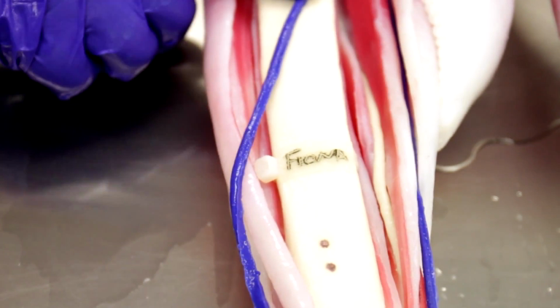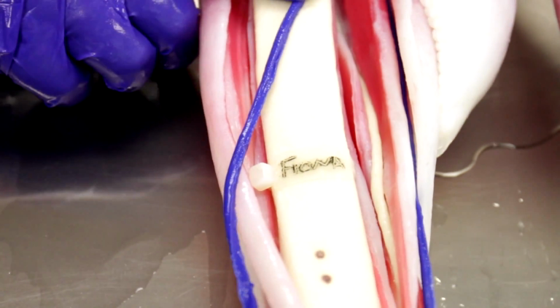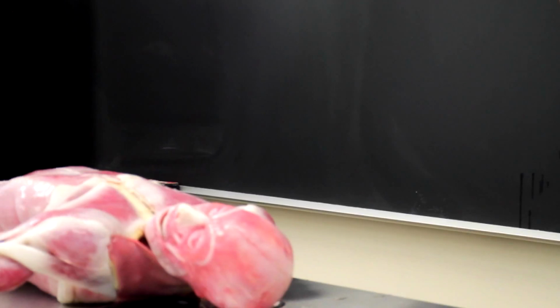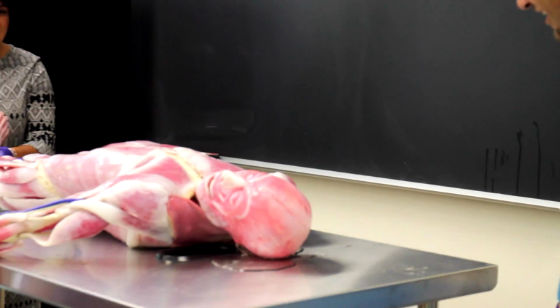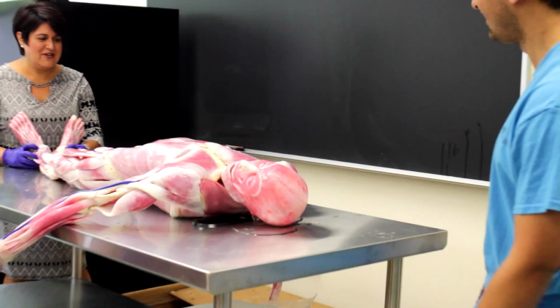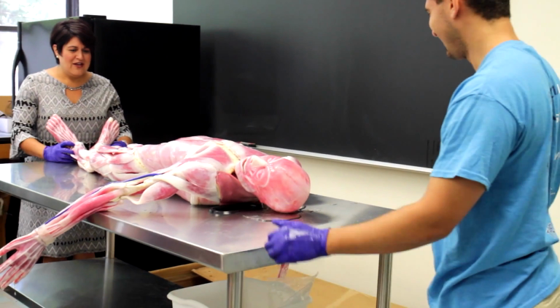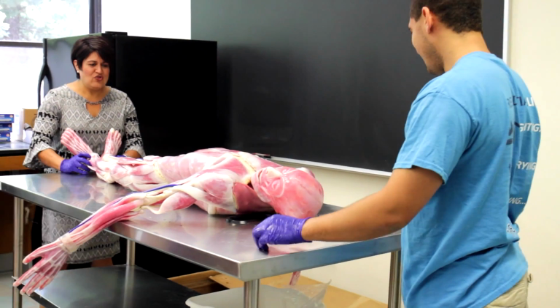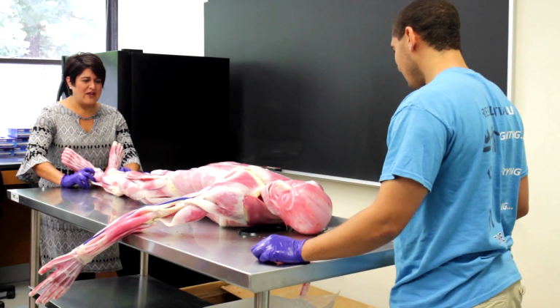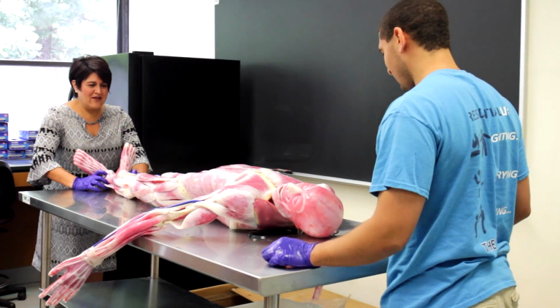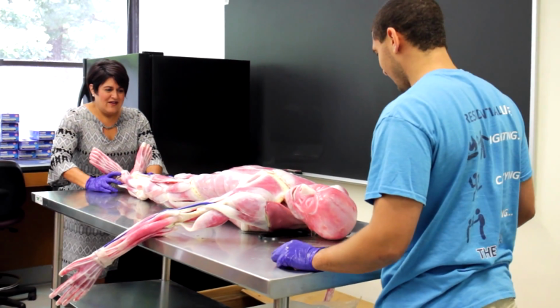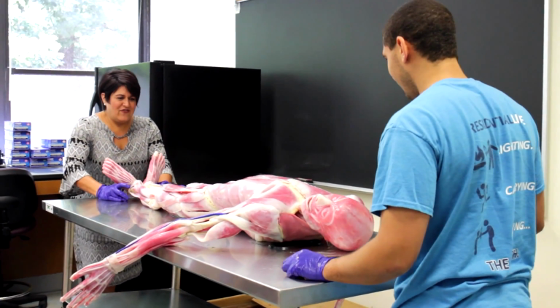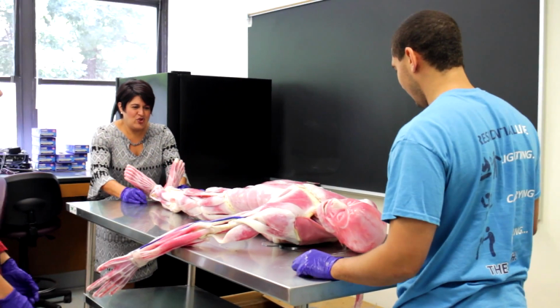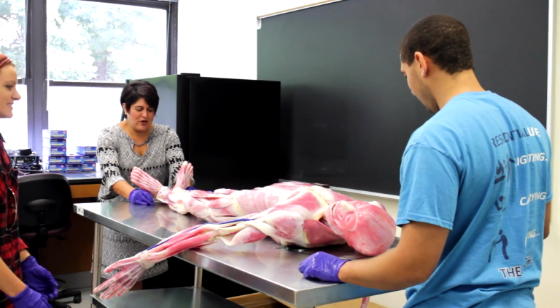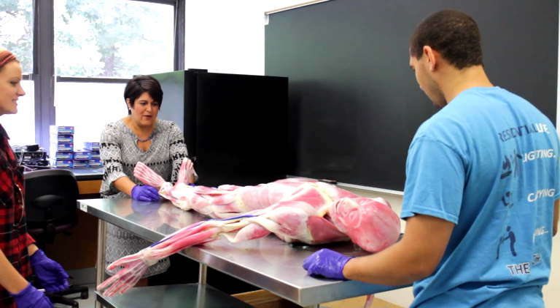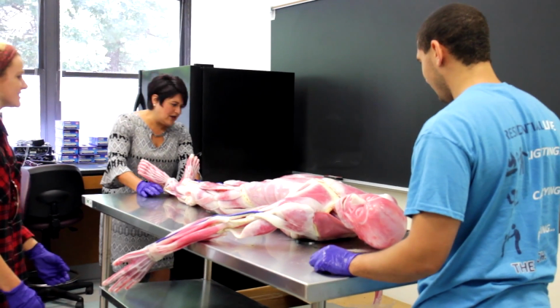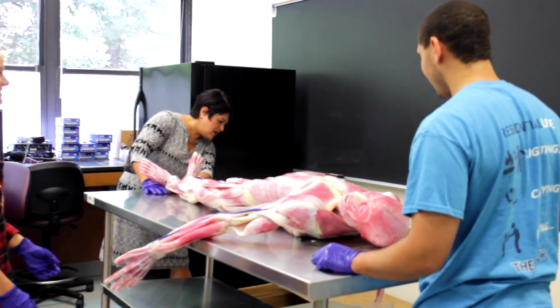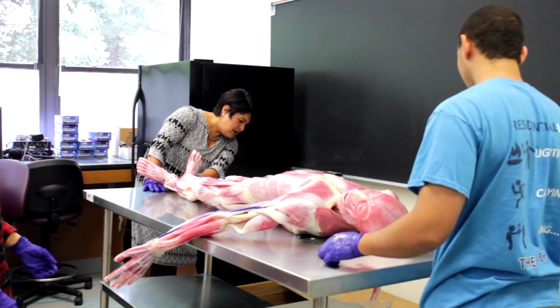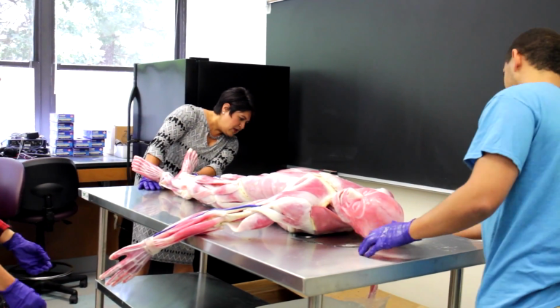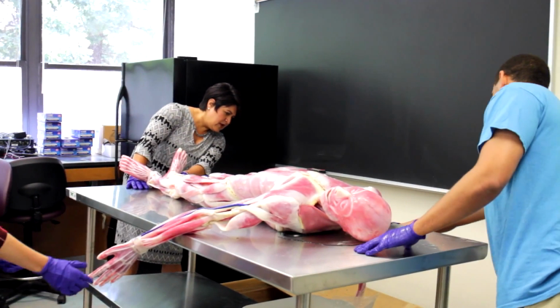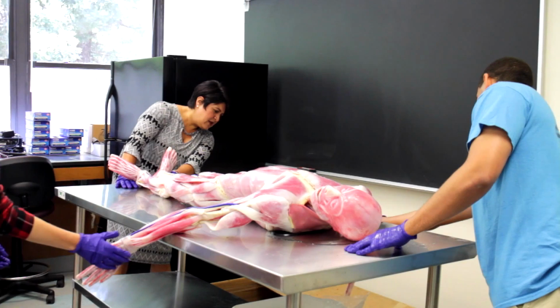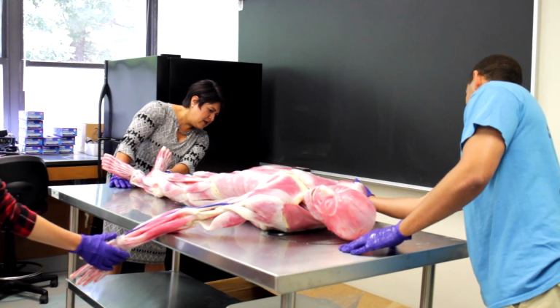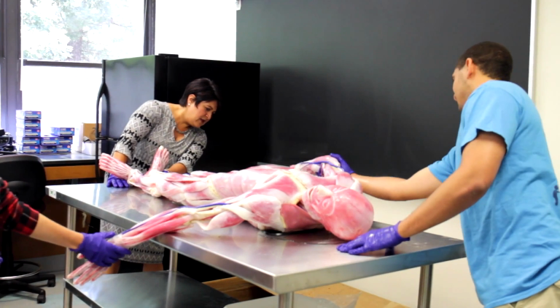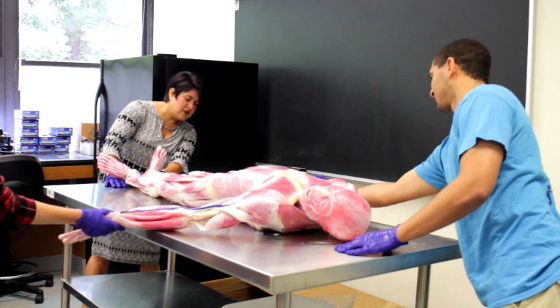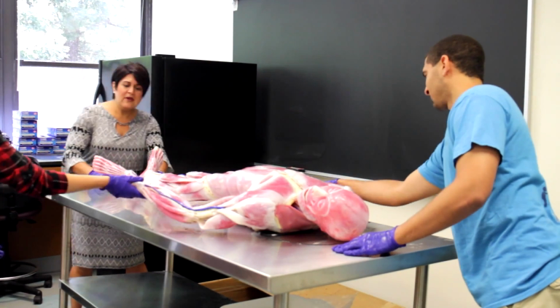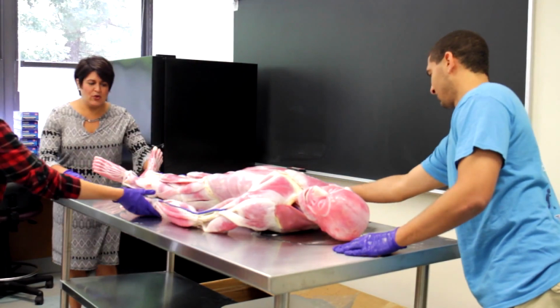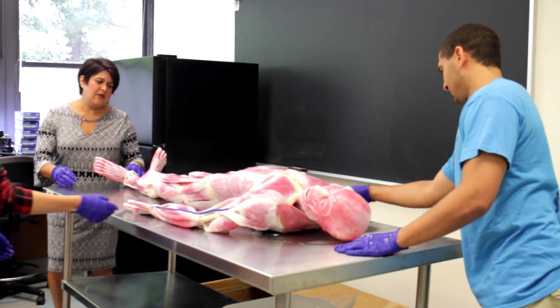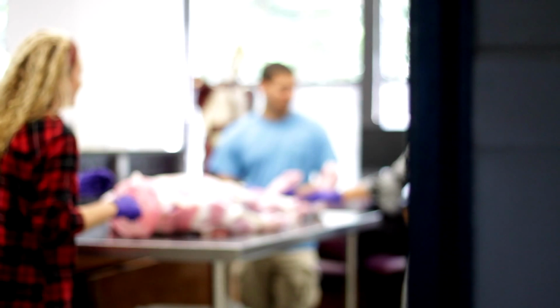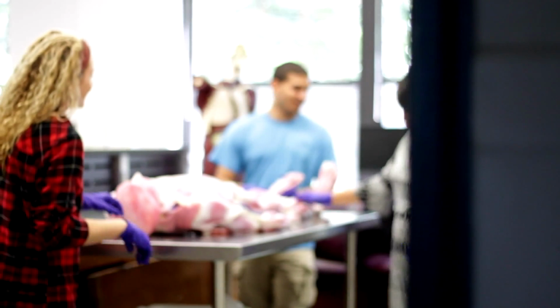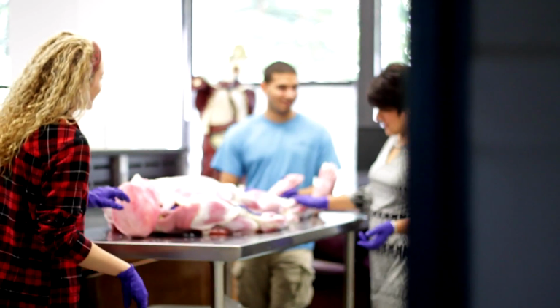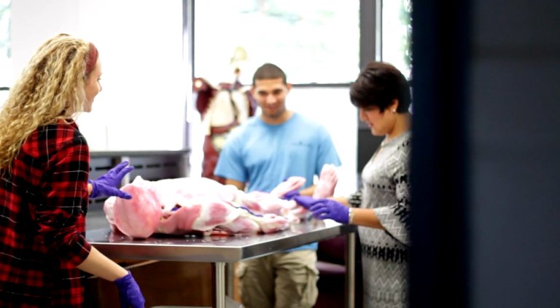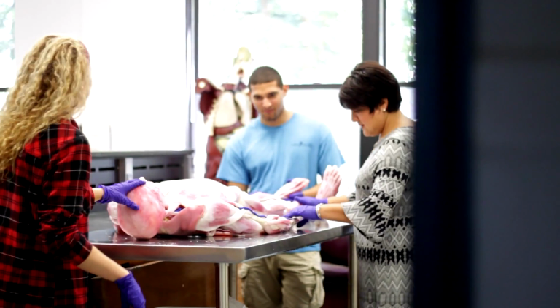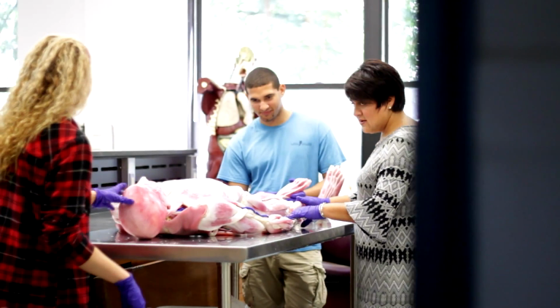Fiona is a new synthetic cadaver. It was developed by Syndaver and was featured on Shark Tank and in the Boston Business Journal. She's really just an amazing approach to hands-on learning.